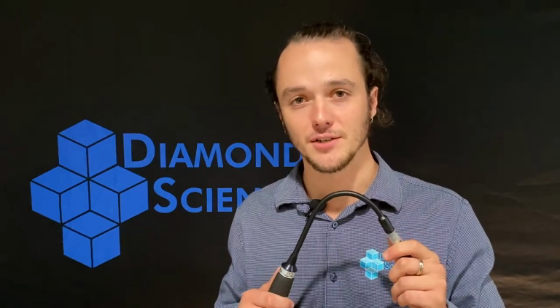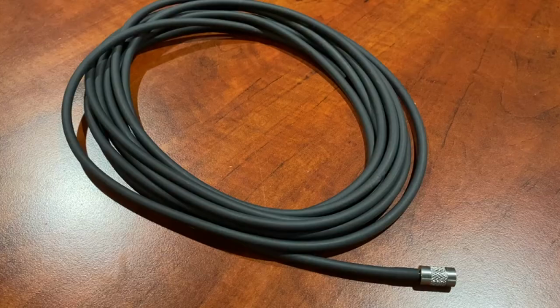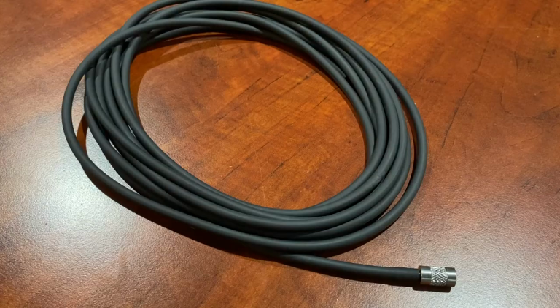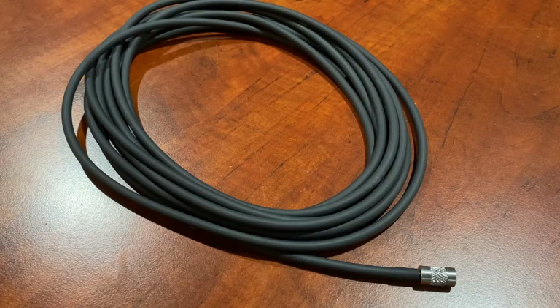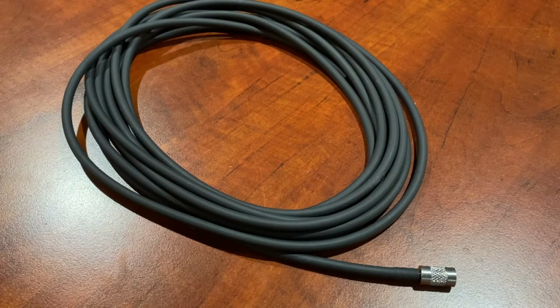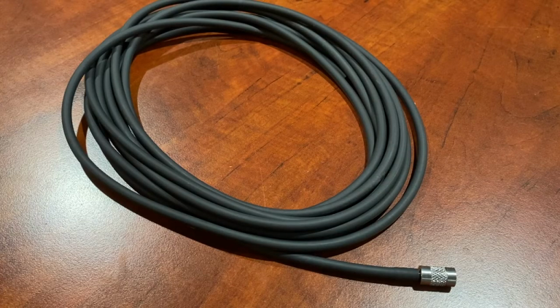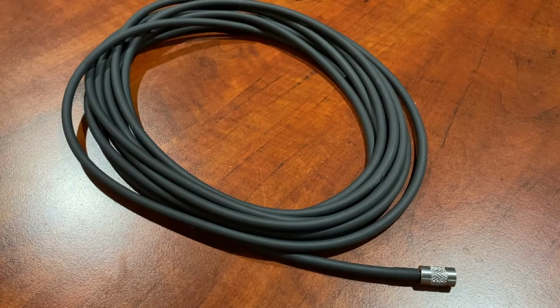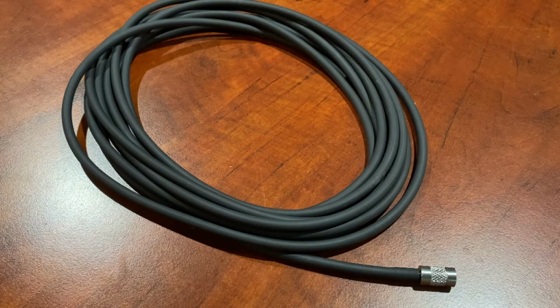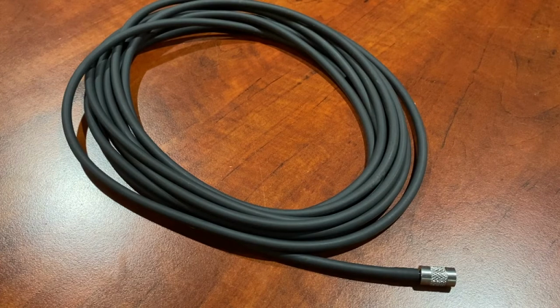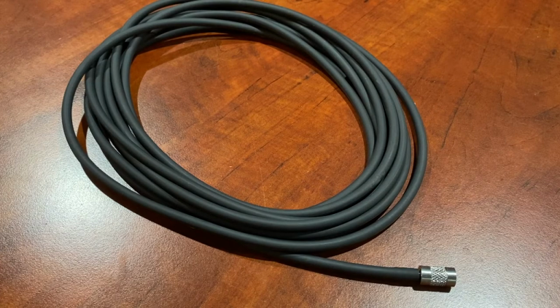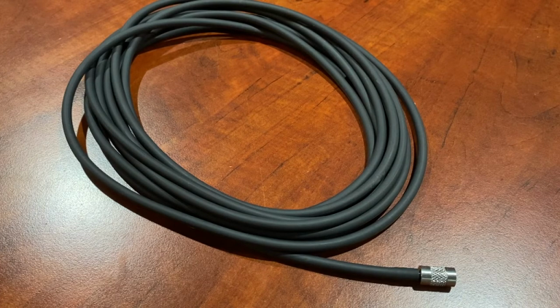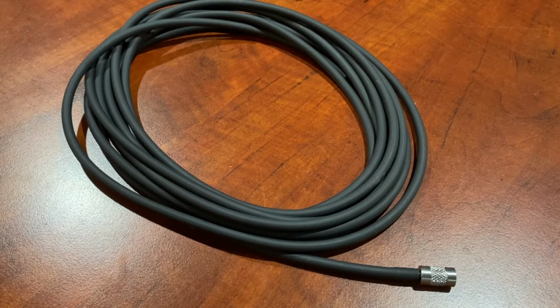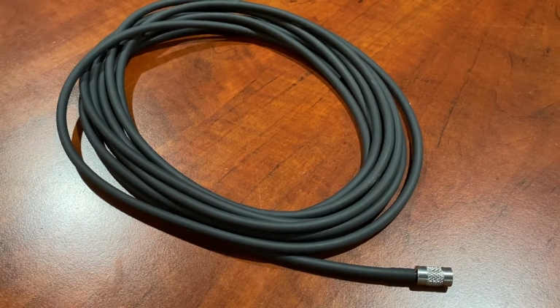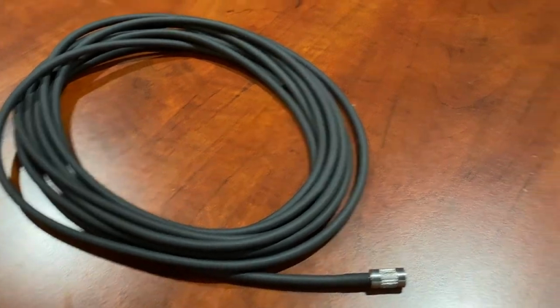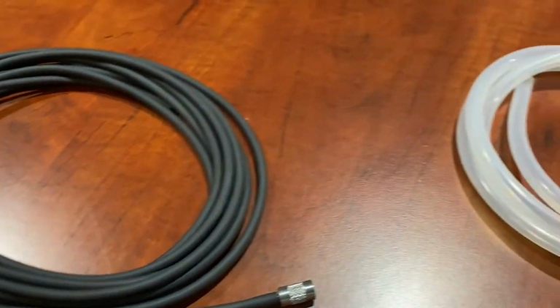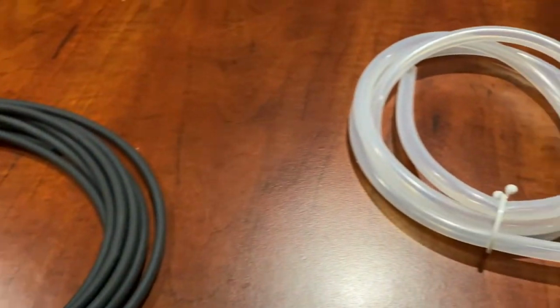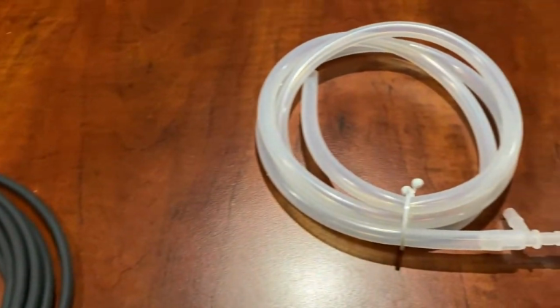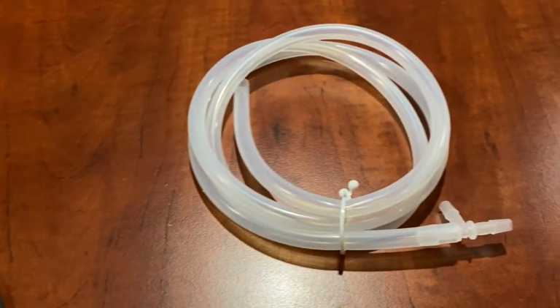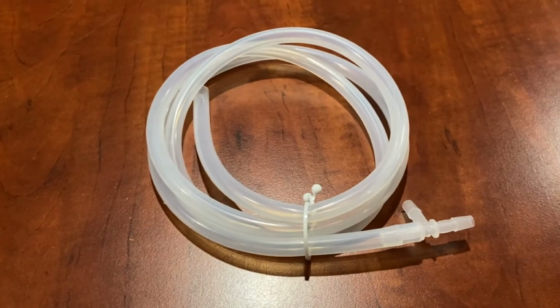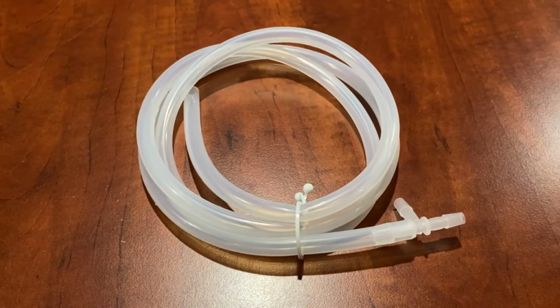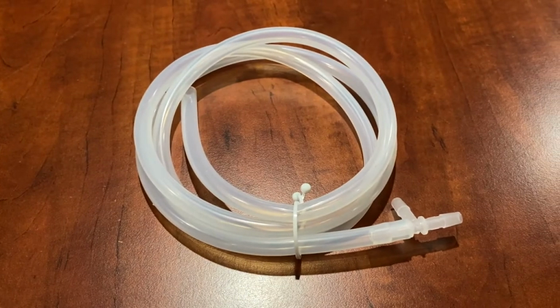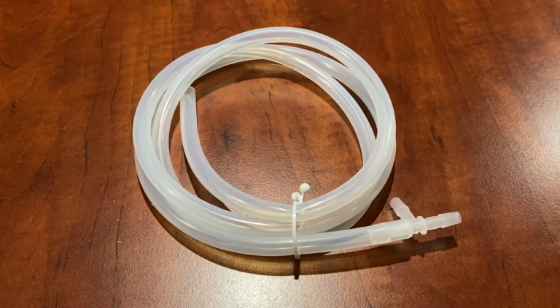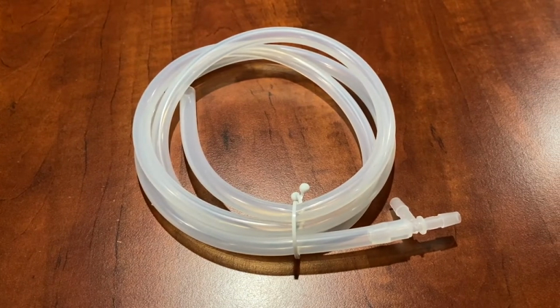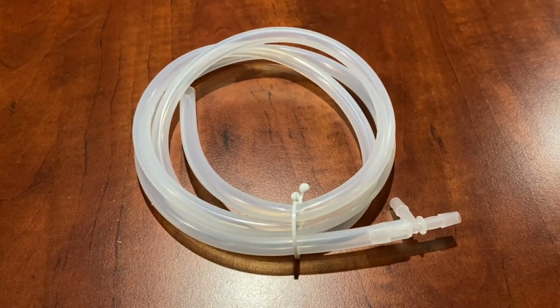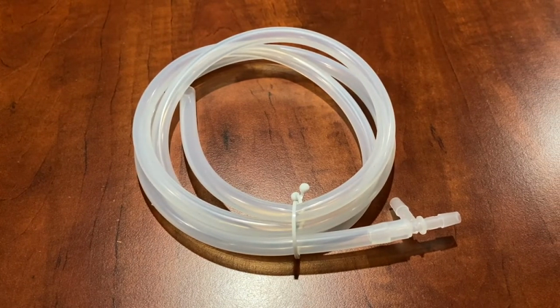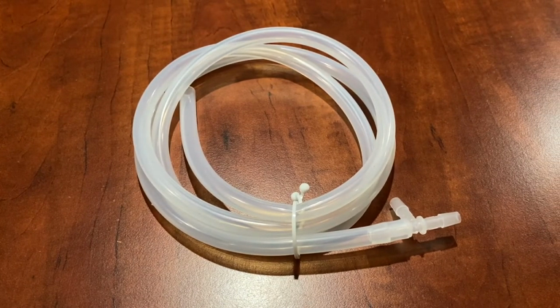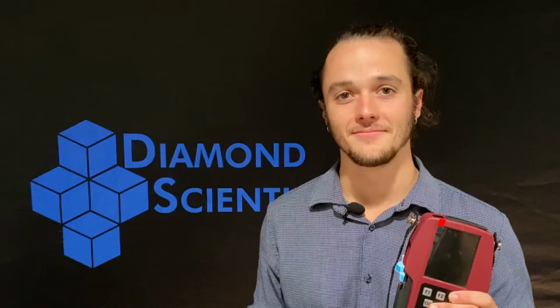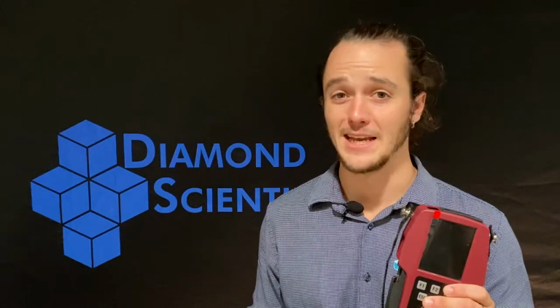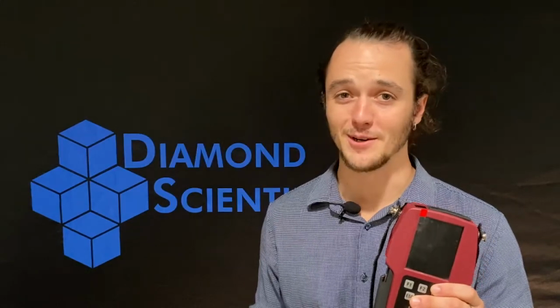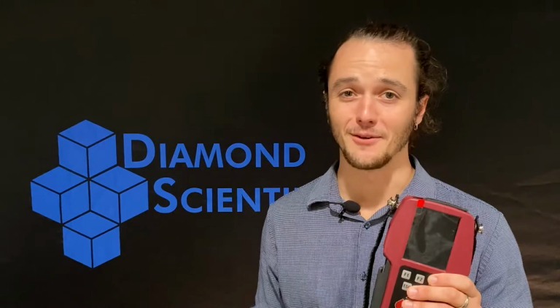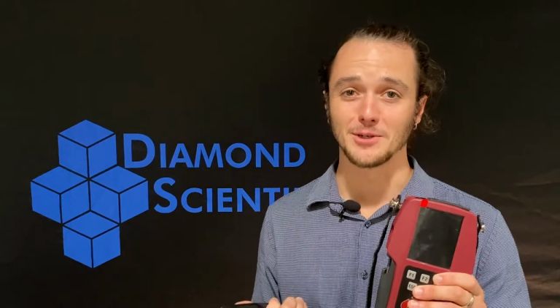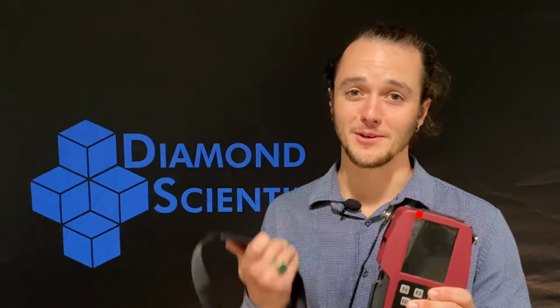You'll also receive a 5-meter length of biogas sampling line with a stainless steel adapter, as well as a 2-meter length of clear silicon tubing with a T-connector — and you certainly can't forget about the shoulder strap.